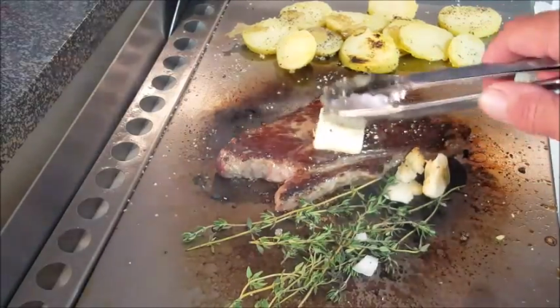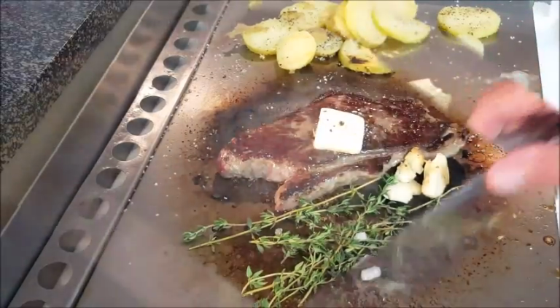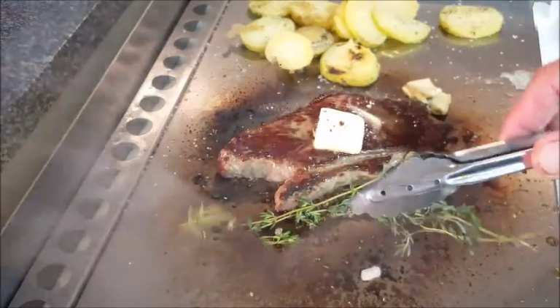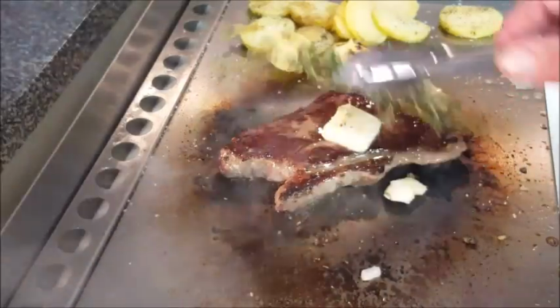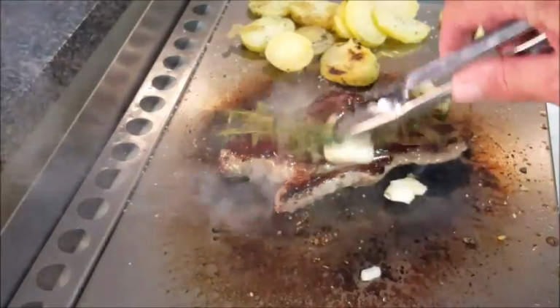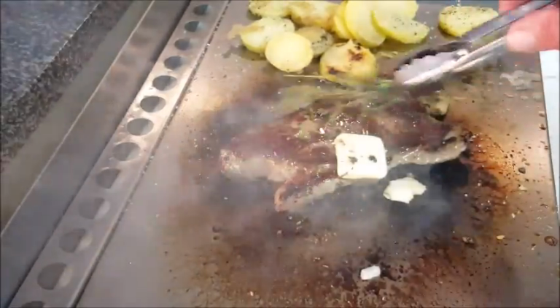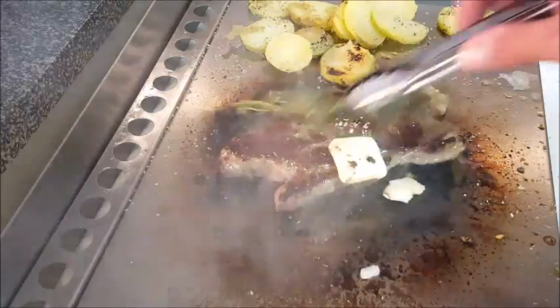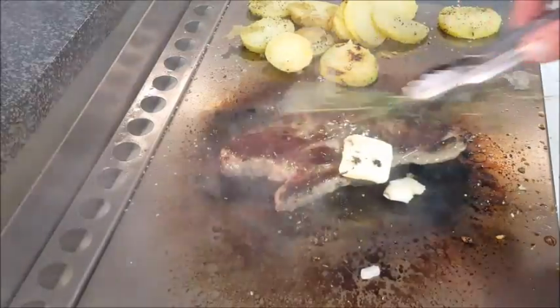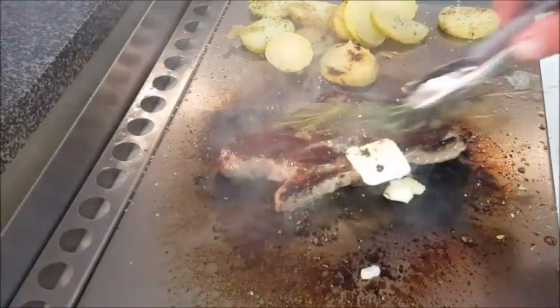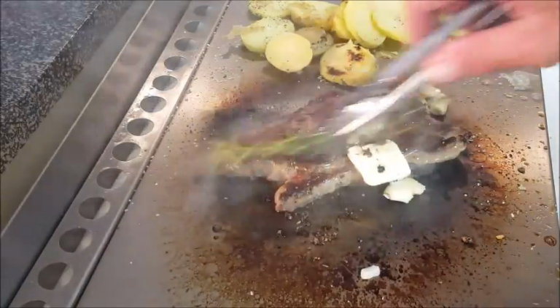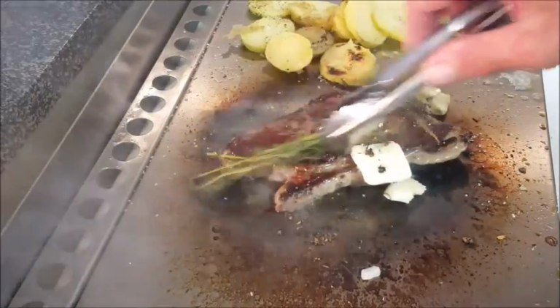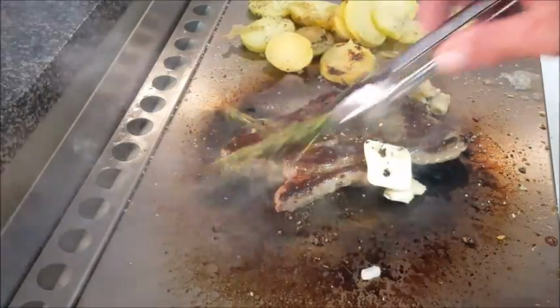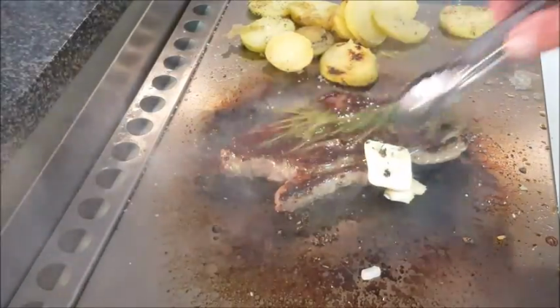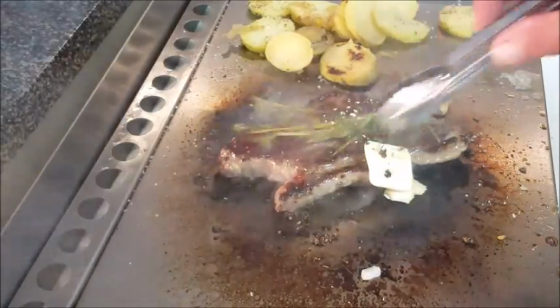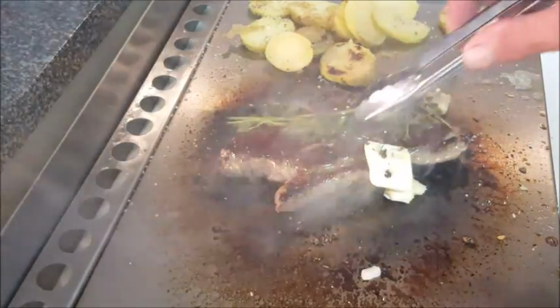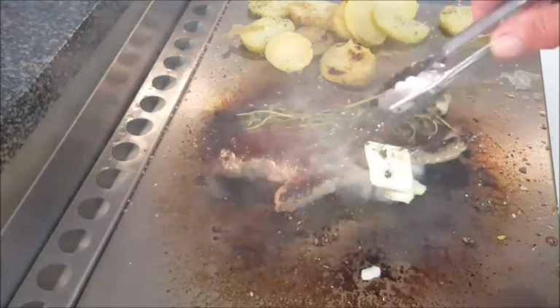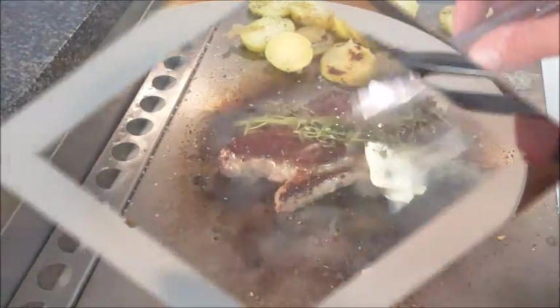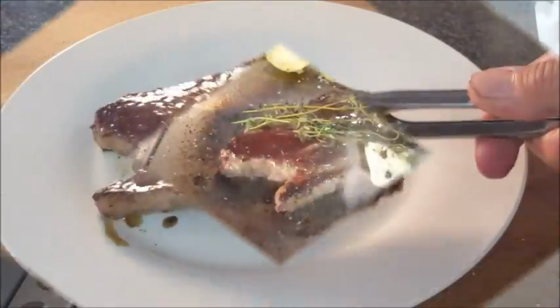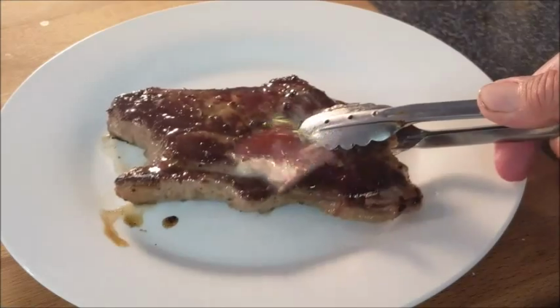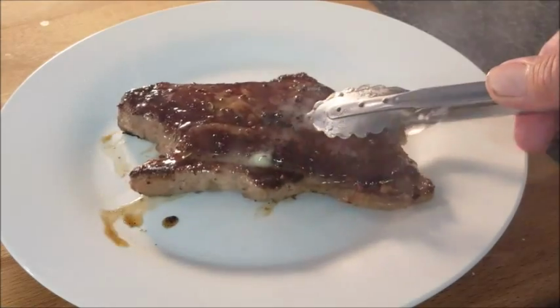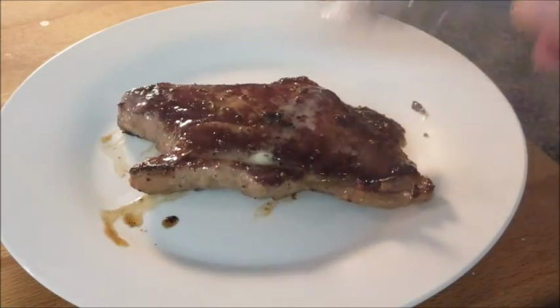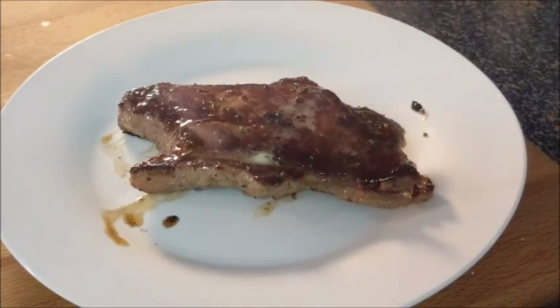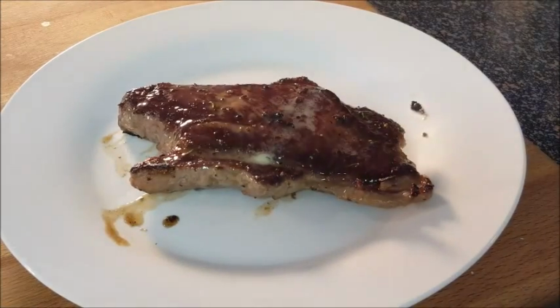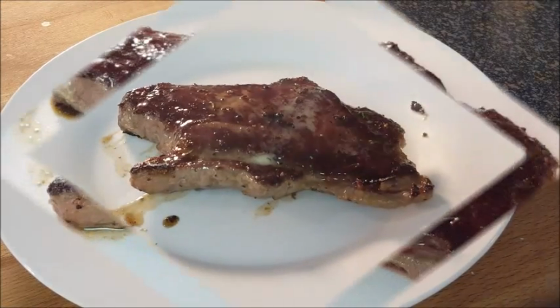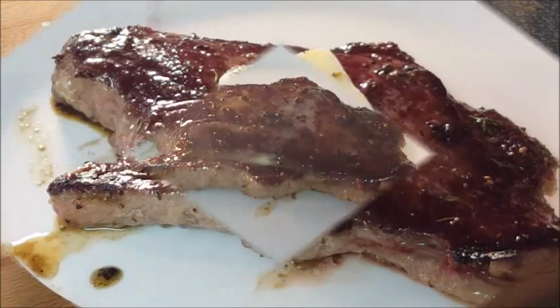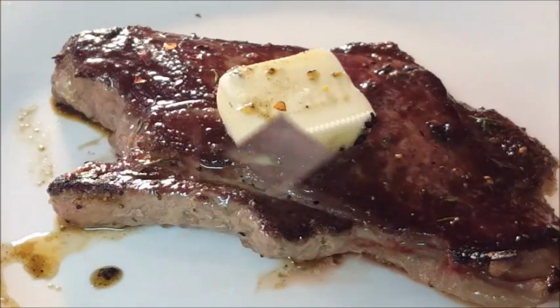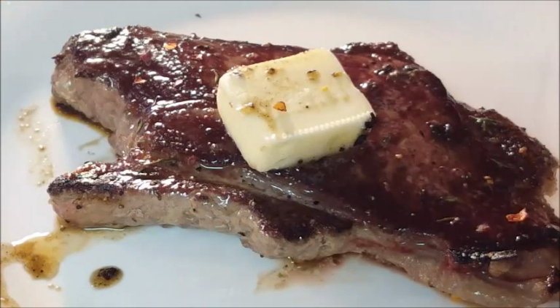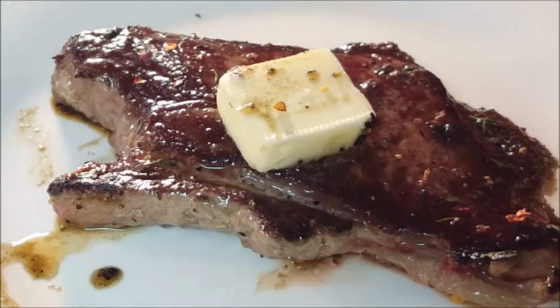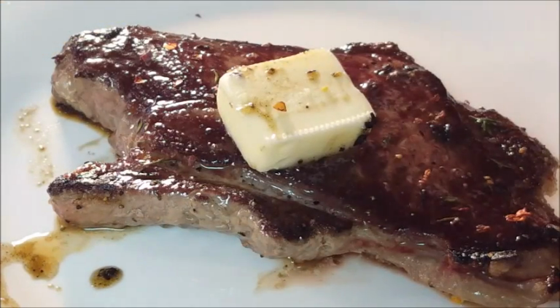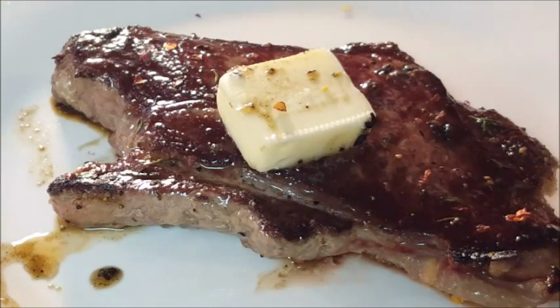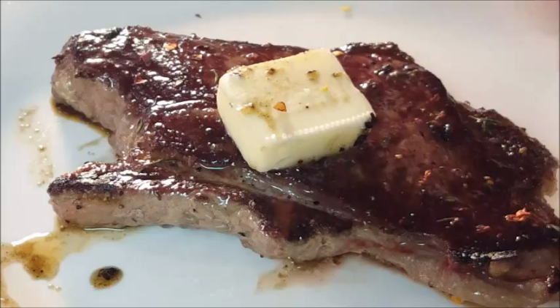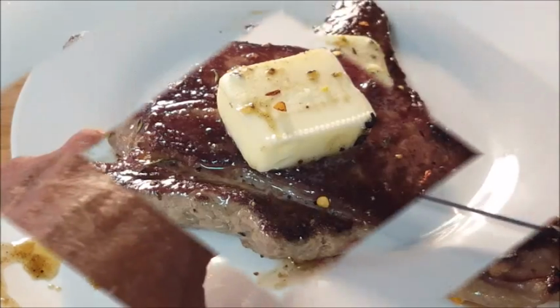Take your thyme and brush it across the top of your steak. When your steak is done, go ahead and lay it on a plate and let it rest for about five minutes to let all those juices redistribute back into the meat. Lay another pad of butter on that thing.